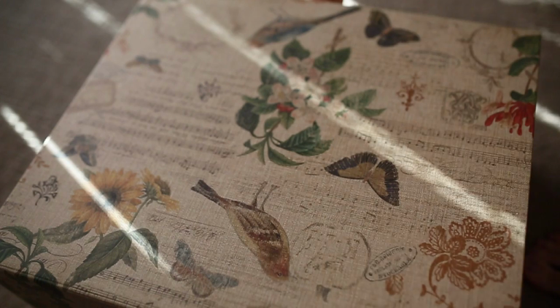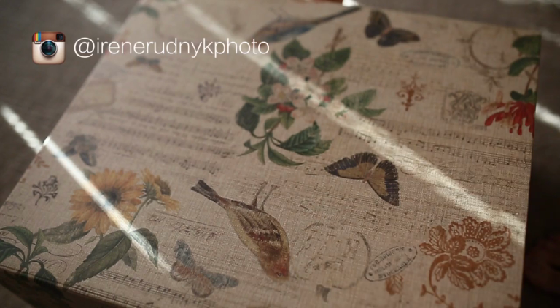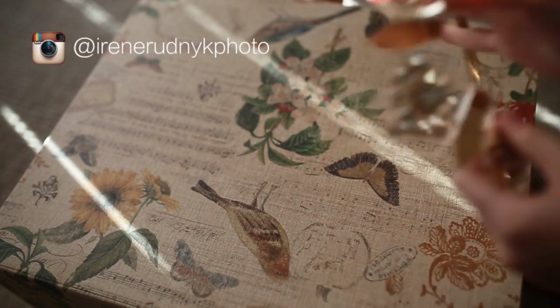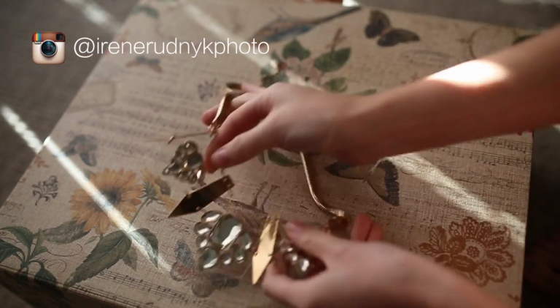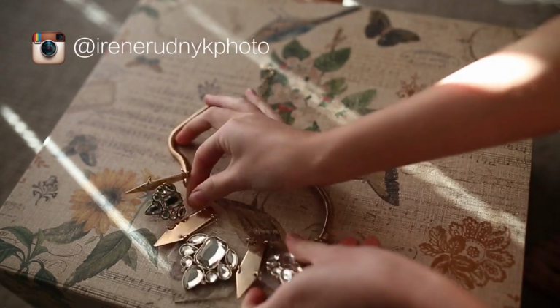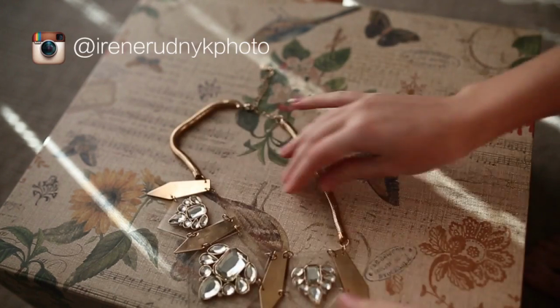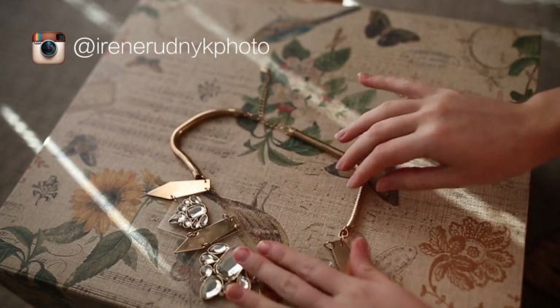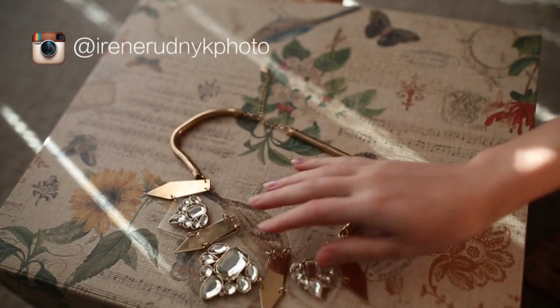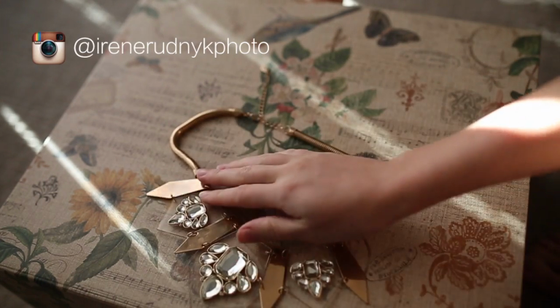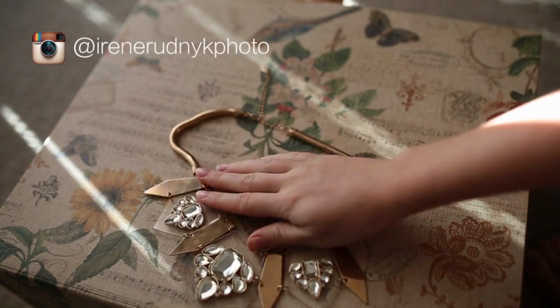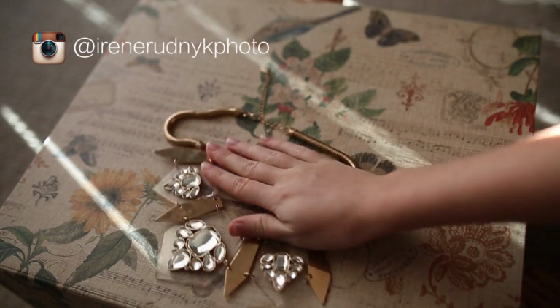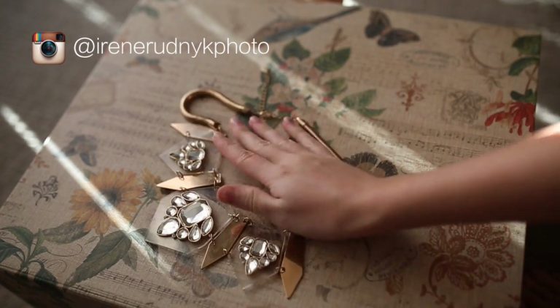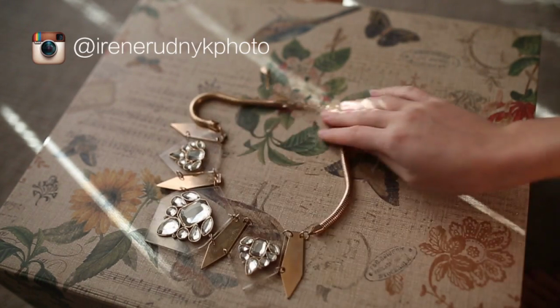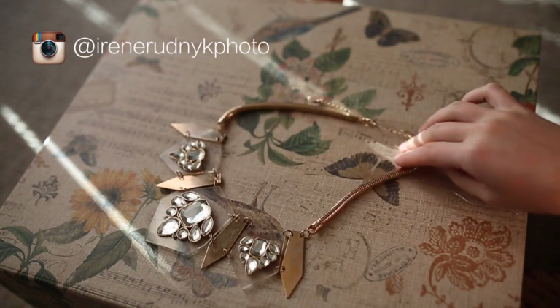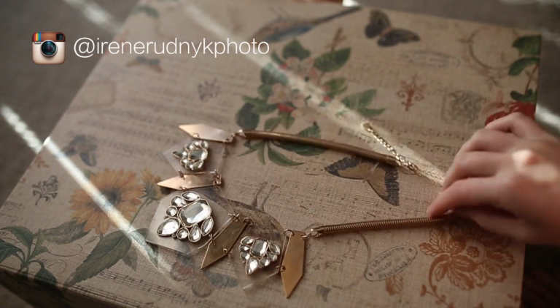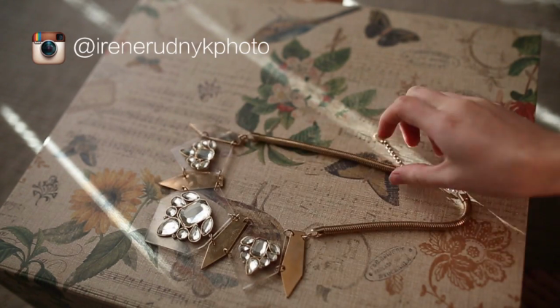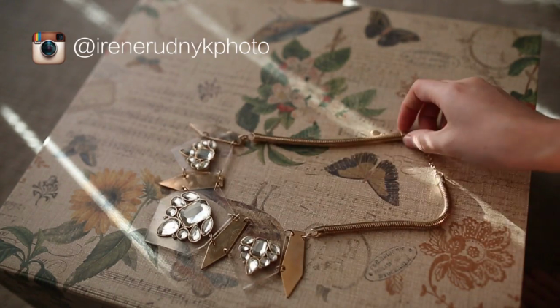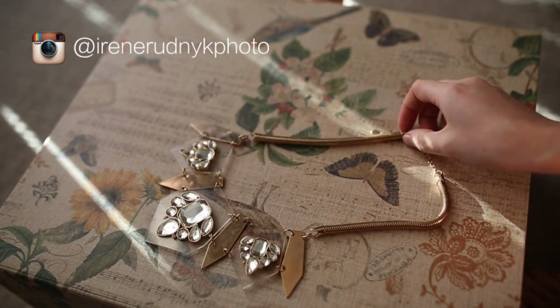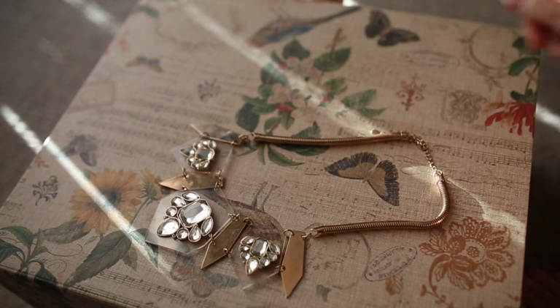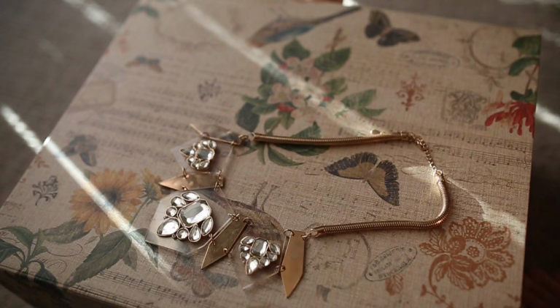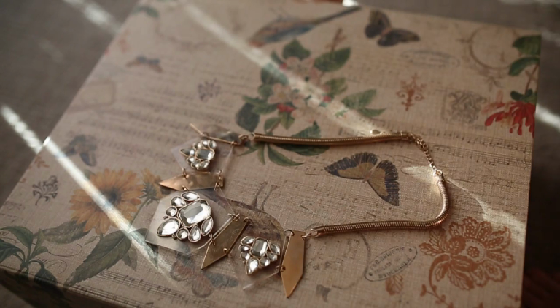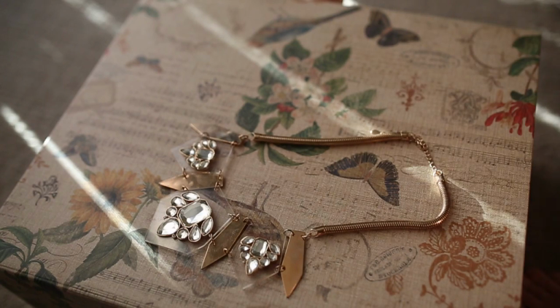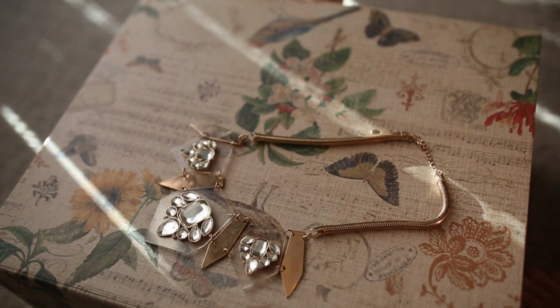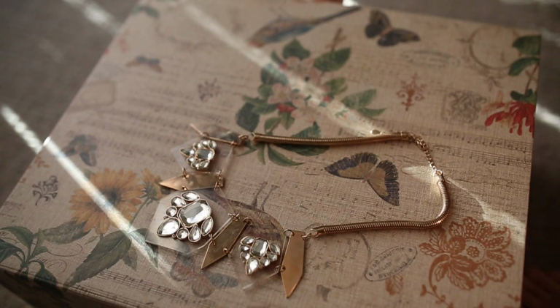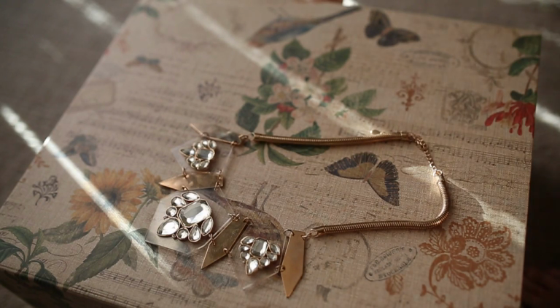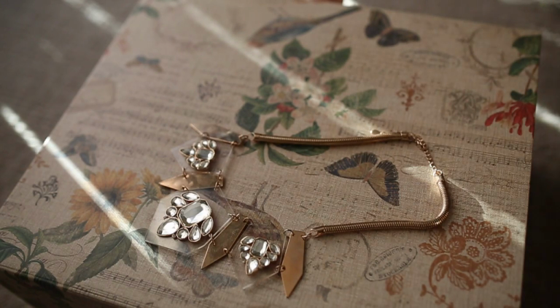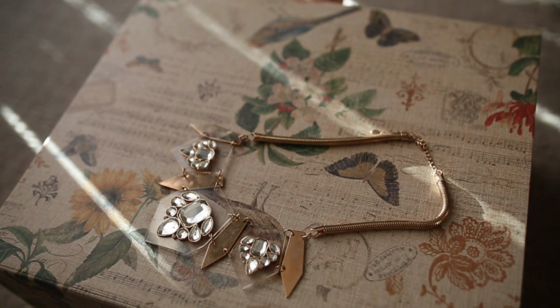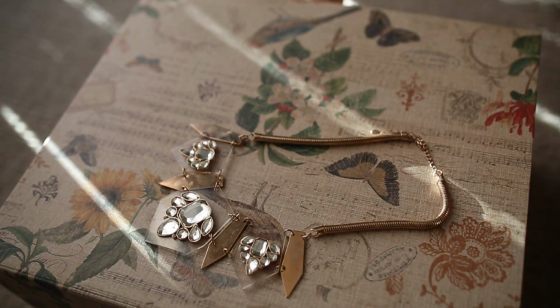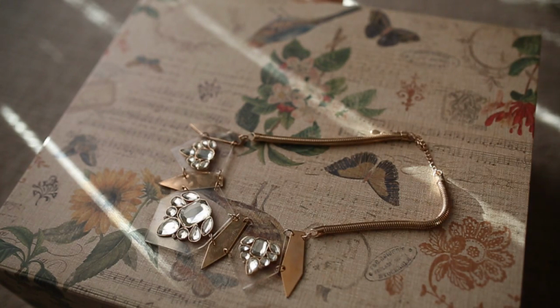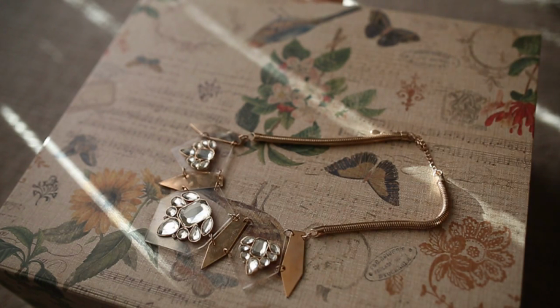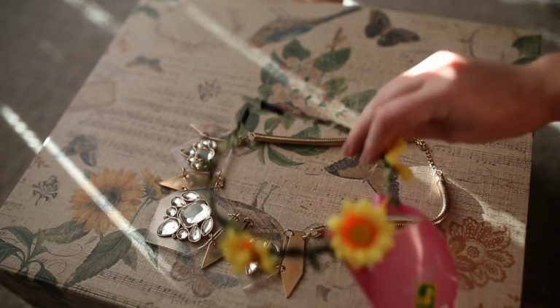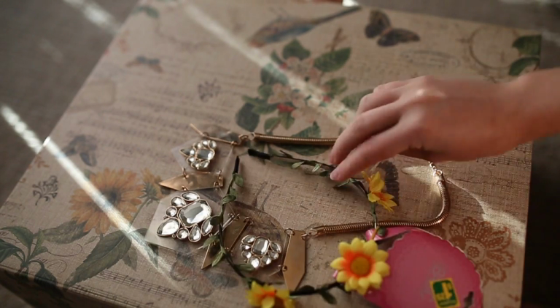Hey guys! Today I'm going to show you how to transform your statement necklace into a beautiful crown. I got mine at Aldo Accessories and I think it was just perfect for this tutorial.